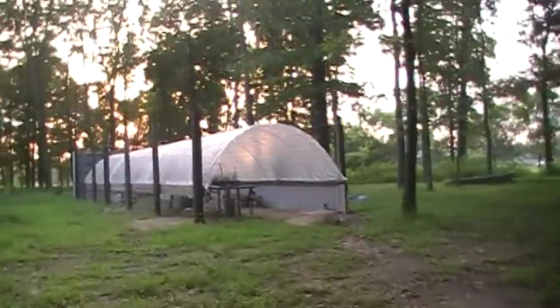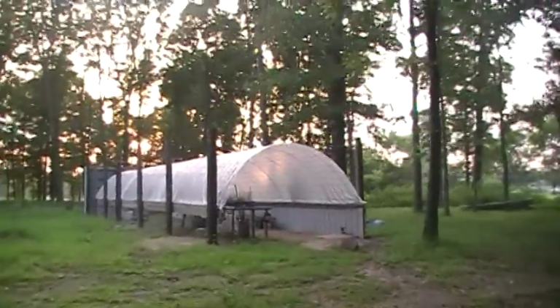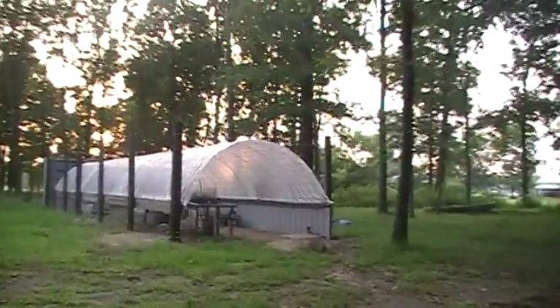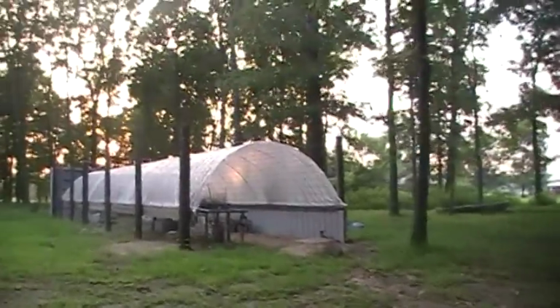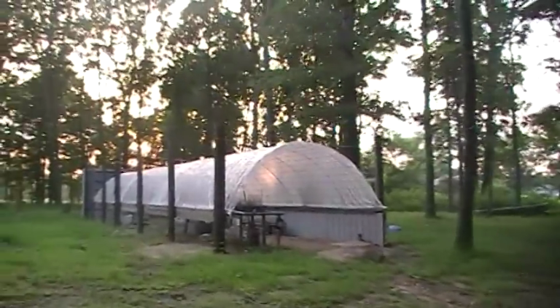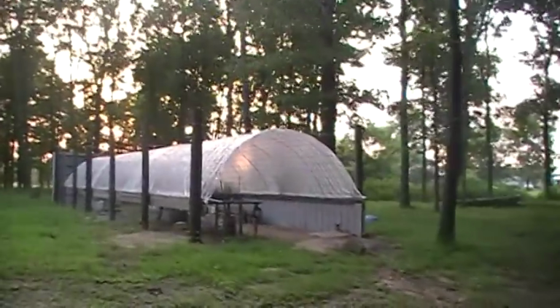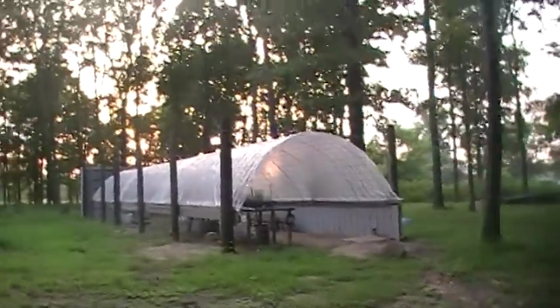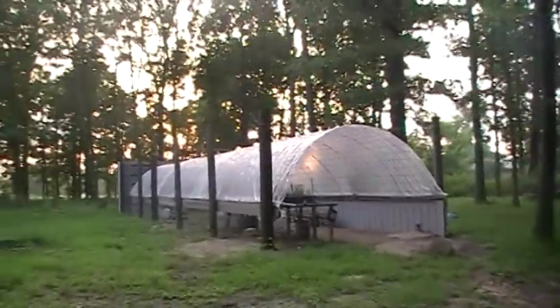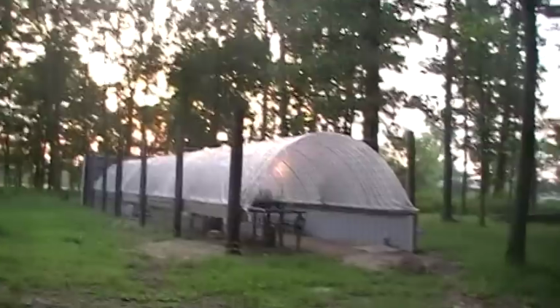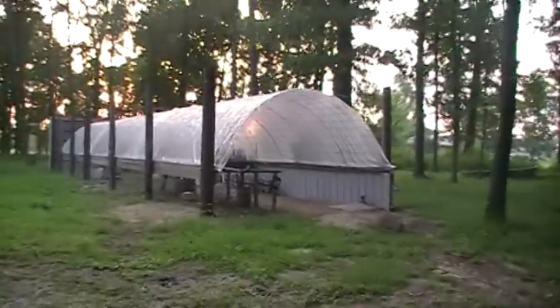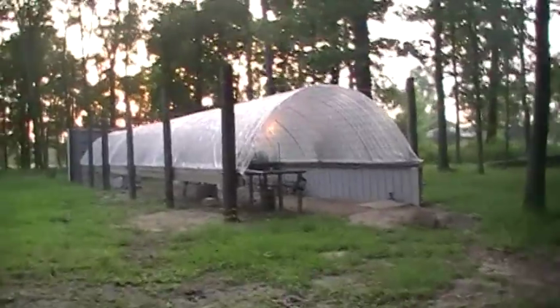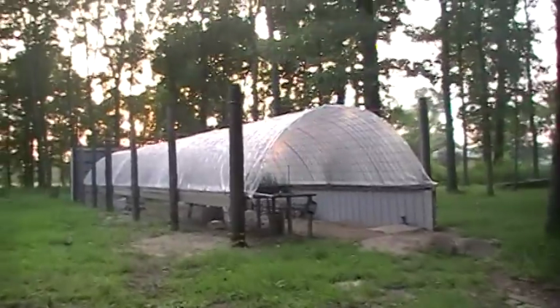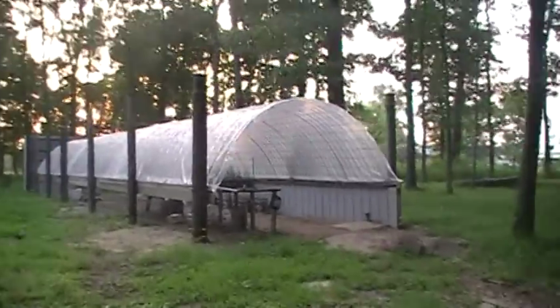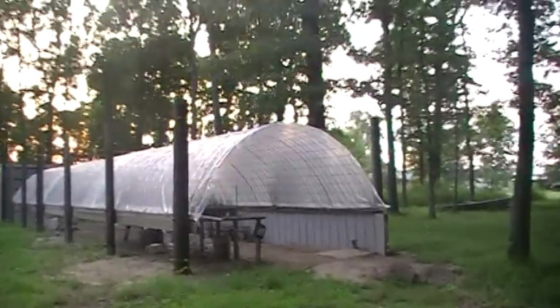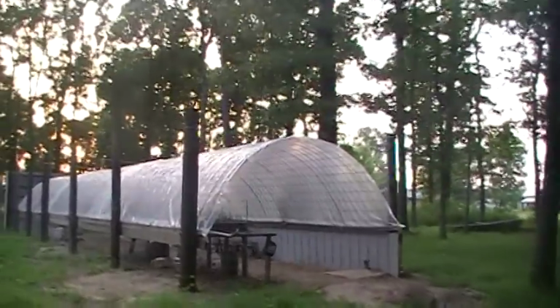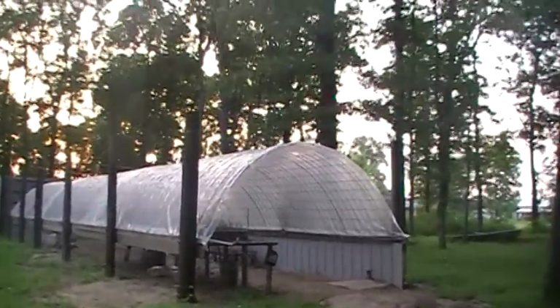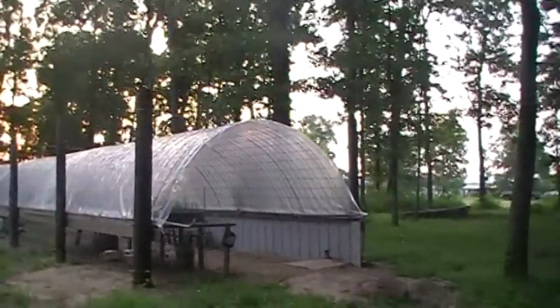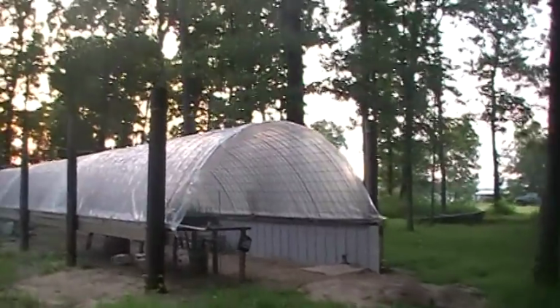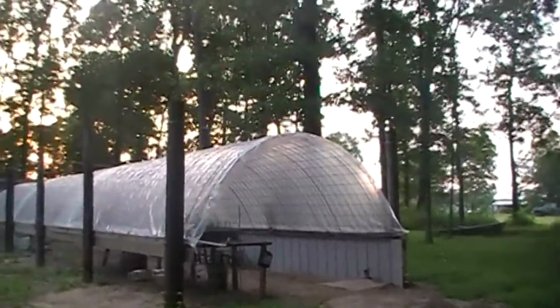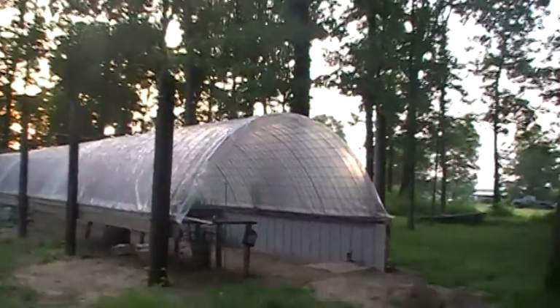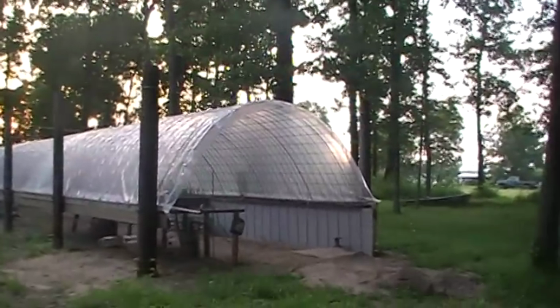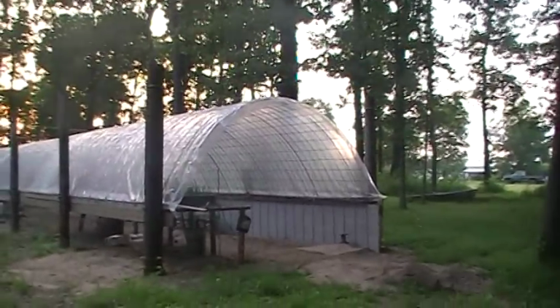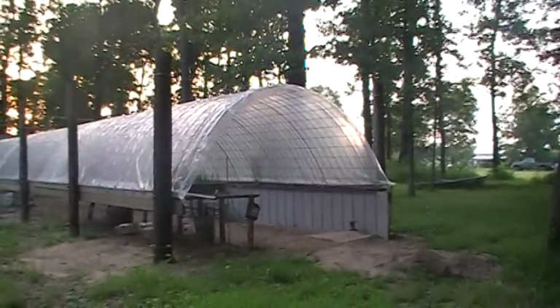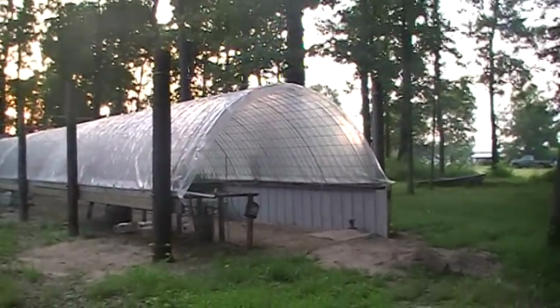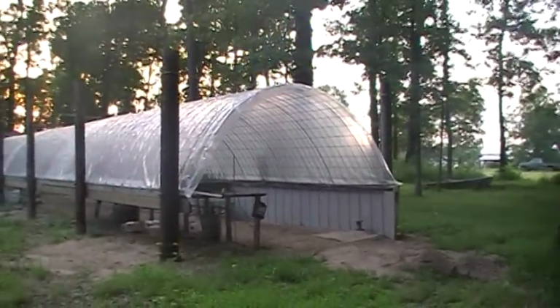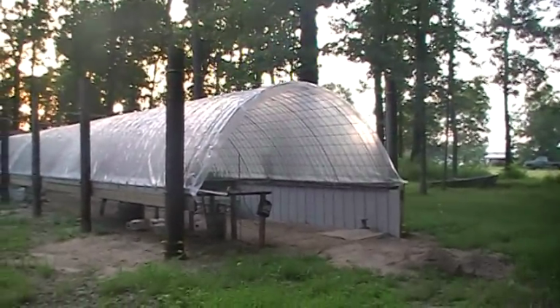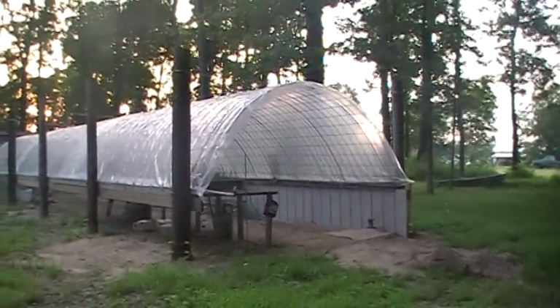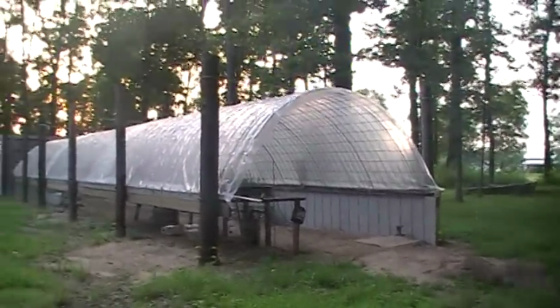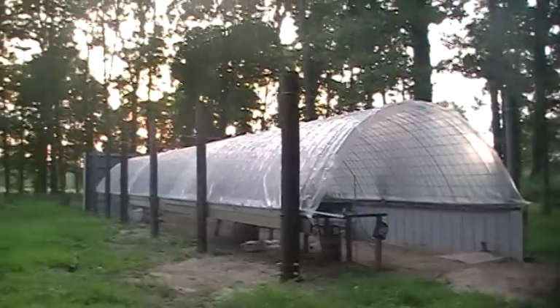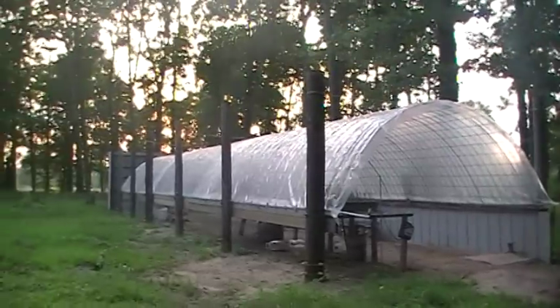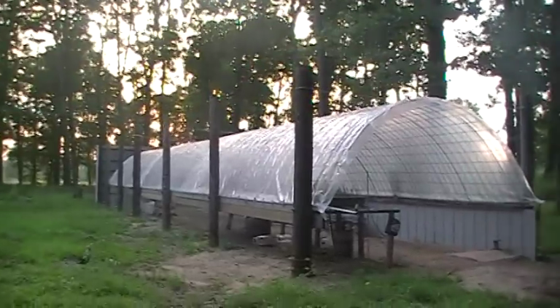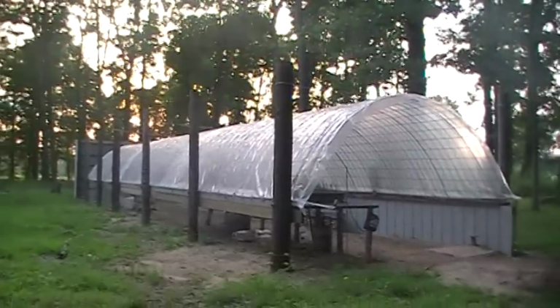This is my version of a homemade greenhouse. This thing is 12 foot wide and 48 foot long.